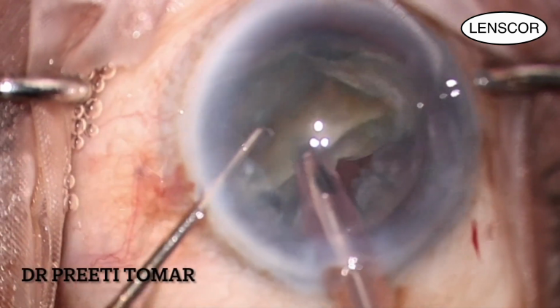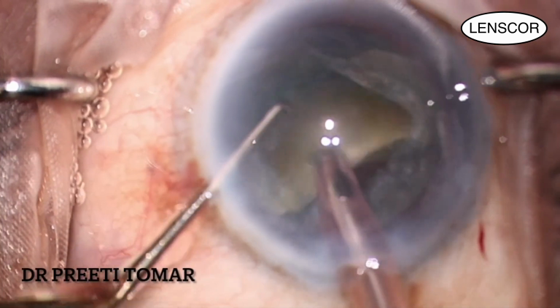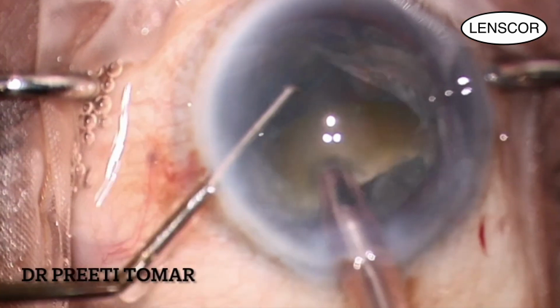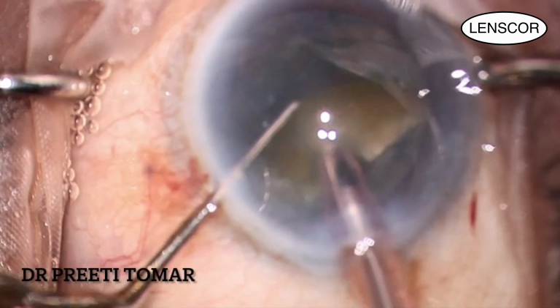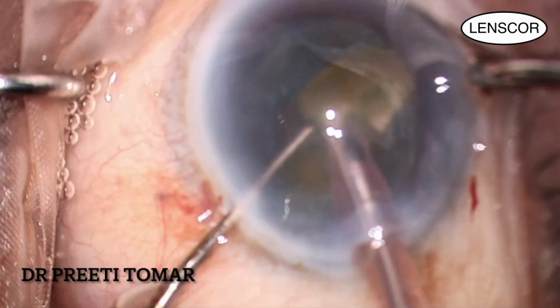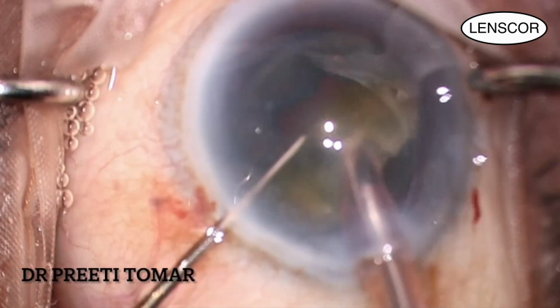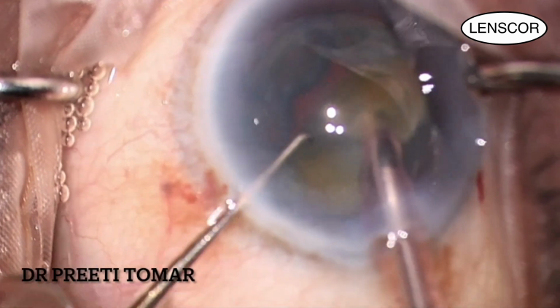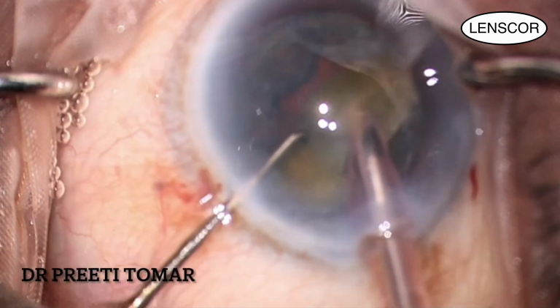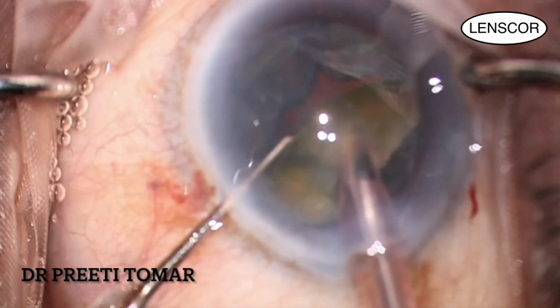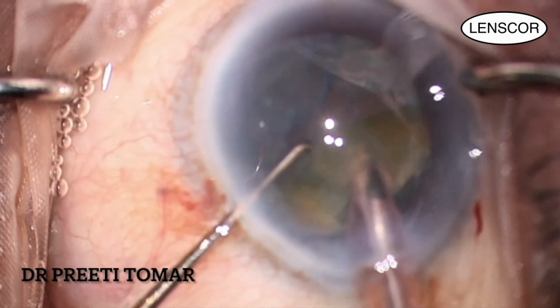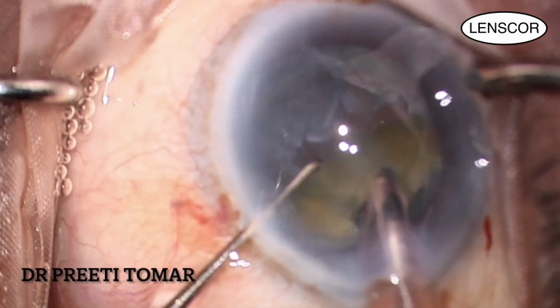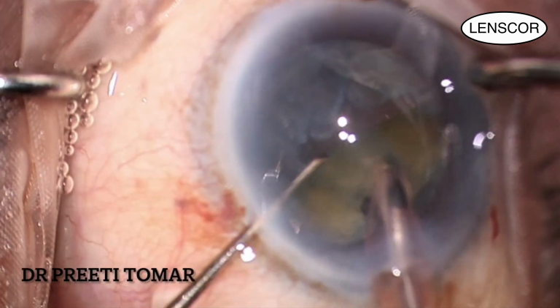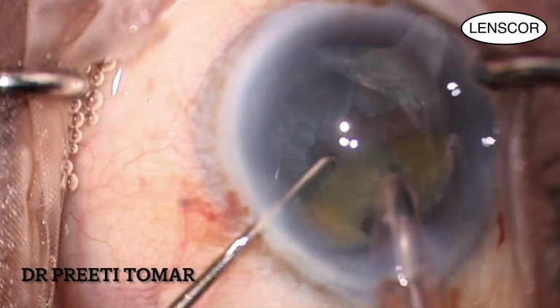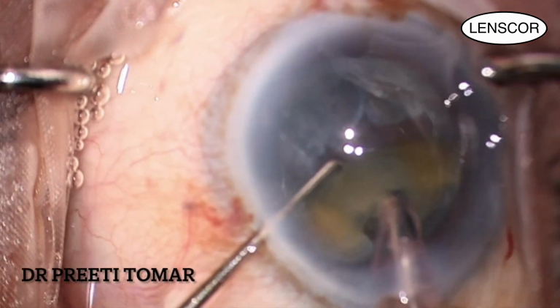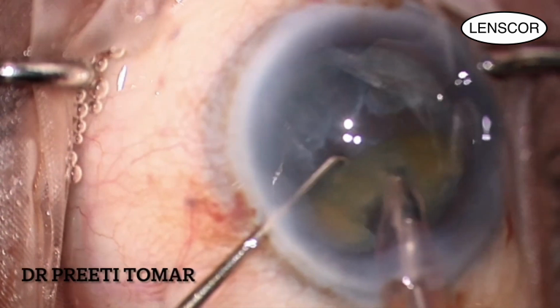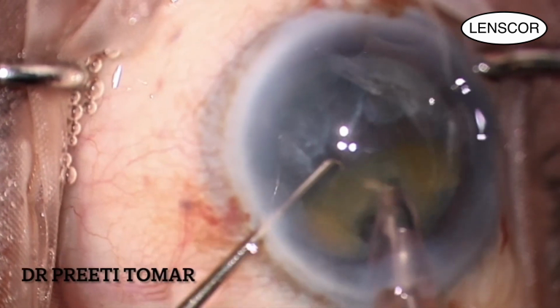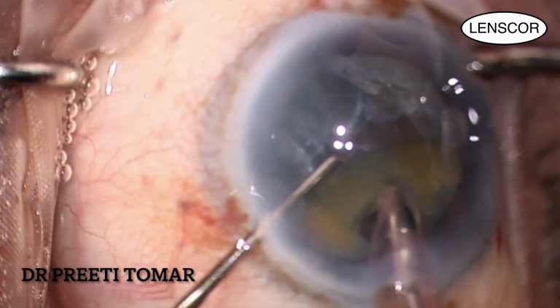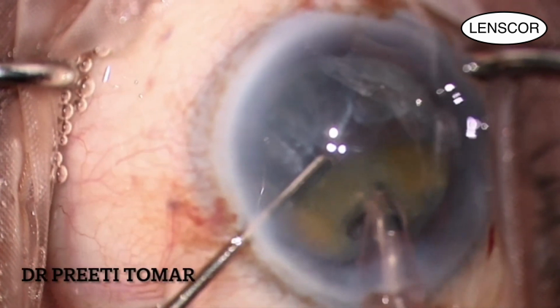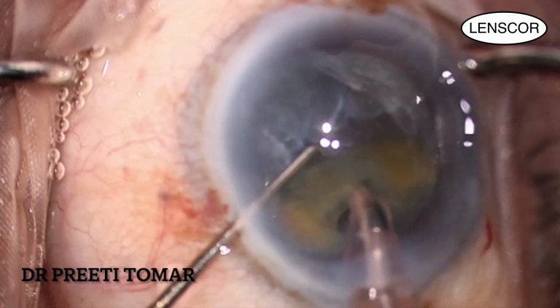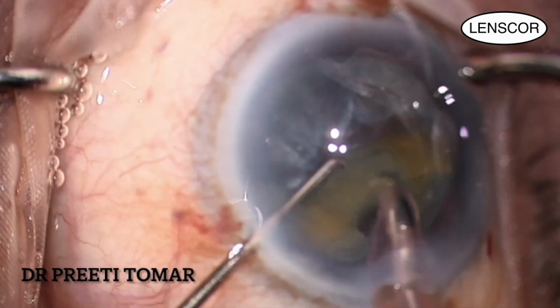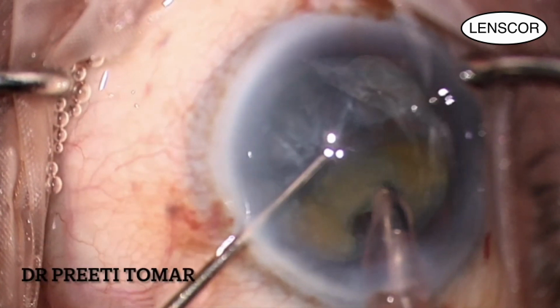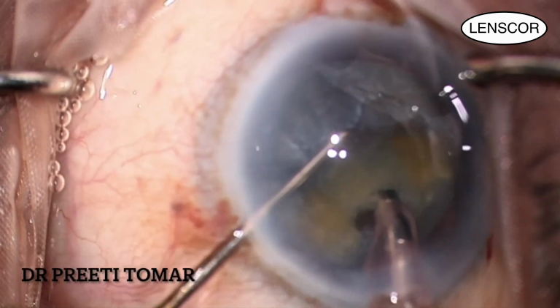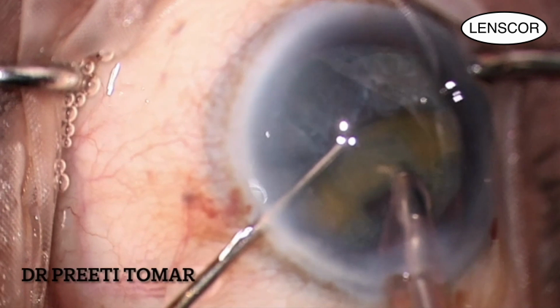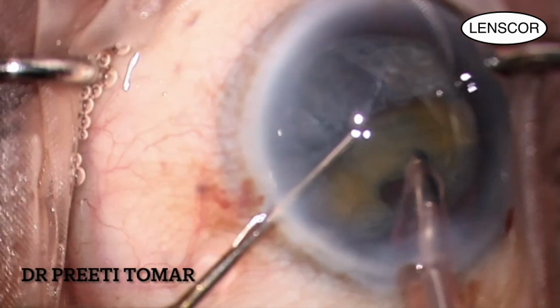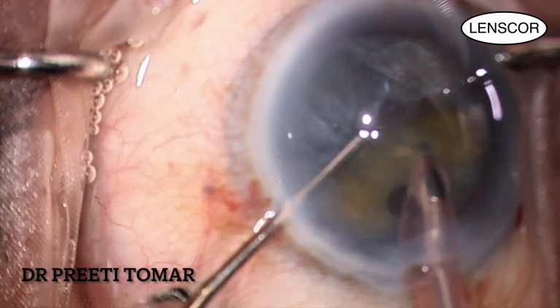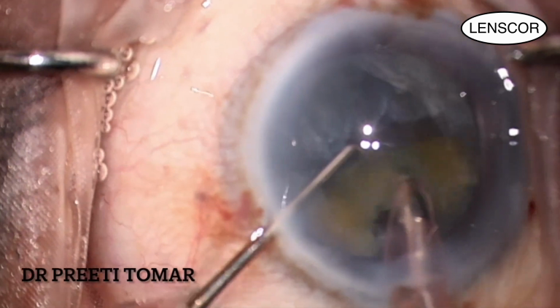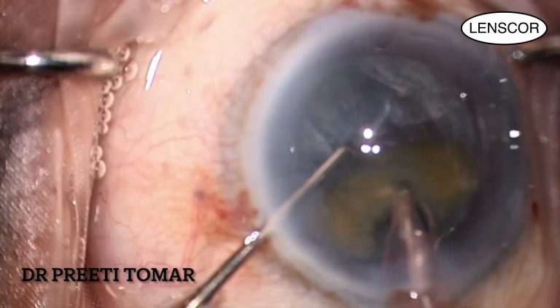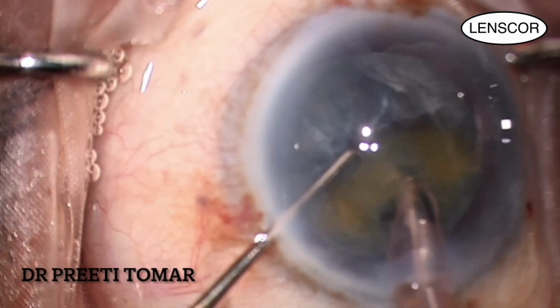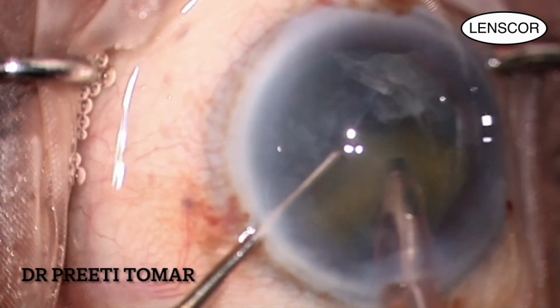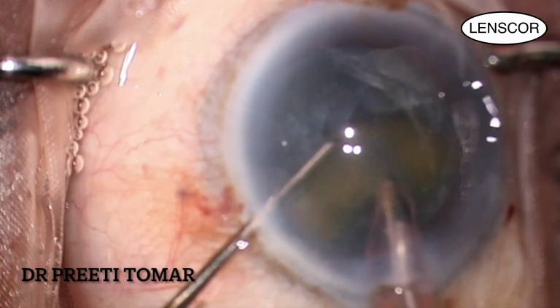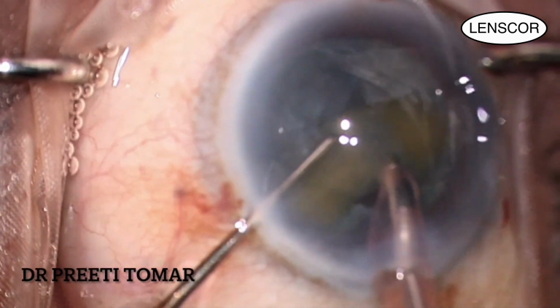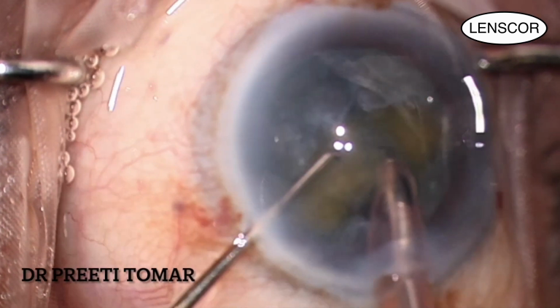When you are on the last piece for emulsification, make sure to have good control on the foot pedal, as there are high chances of surge in the last phase and hitting the posterior capsule.